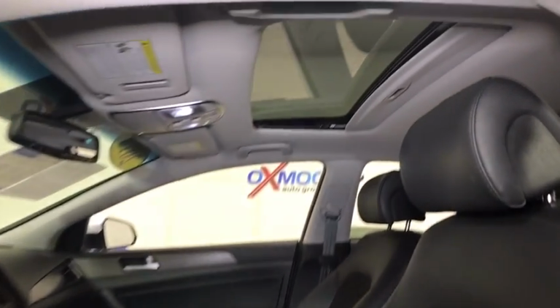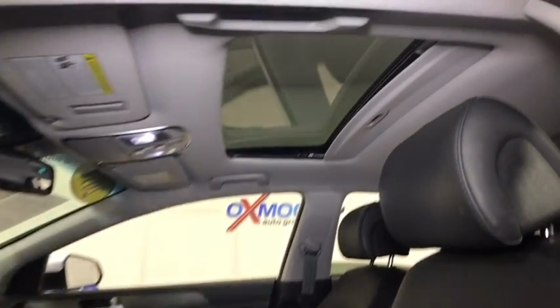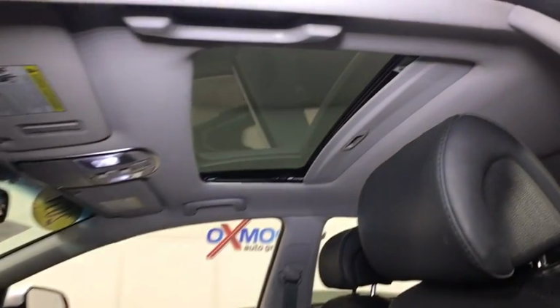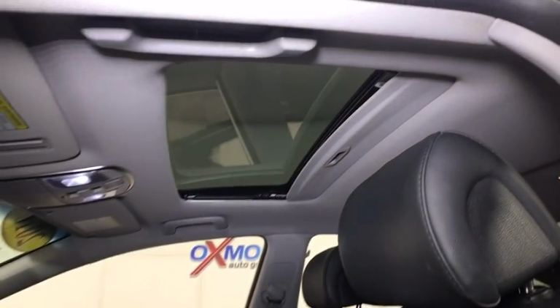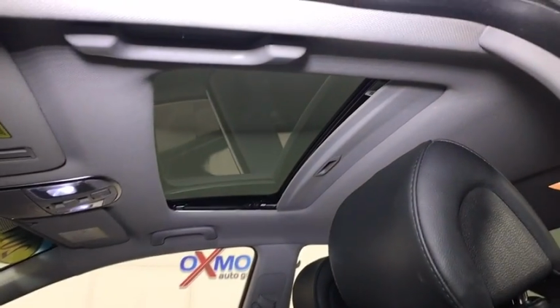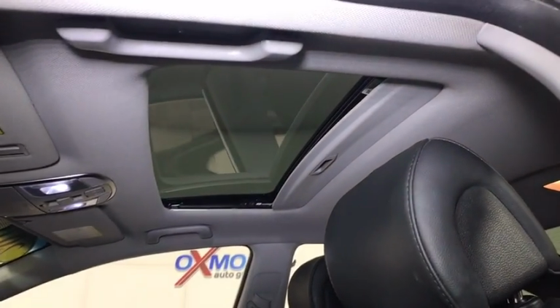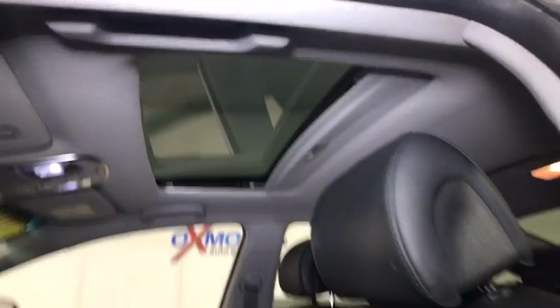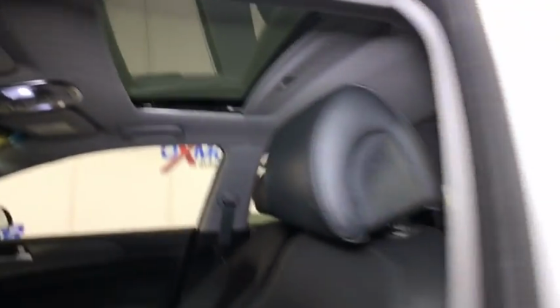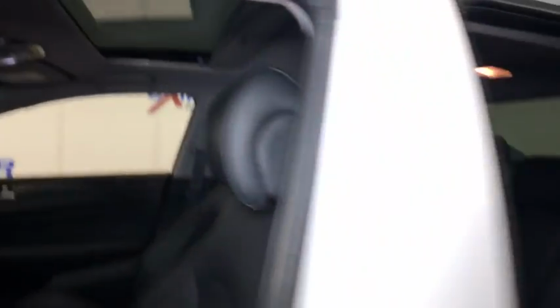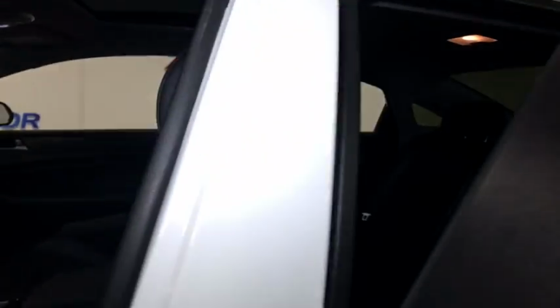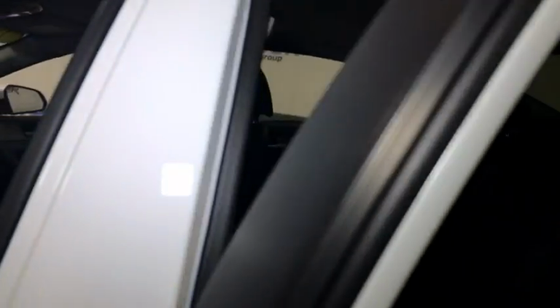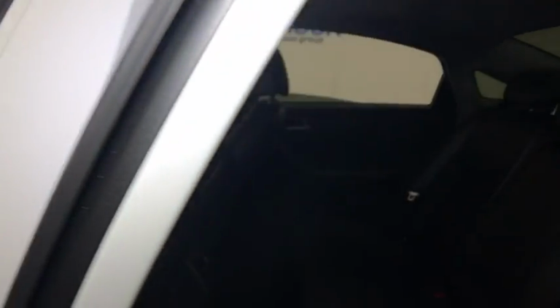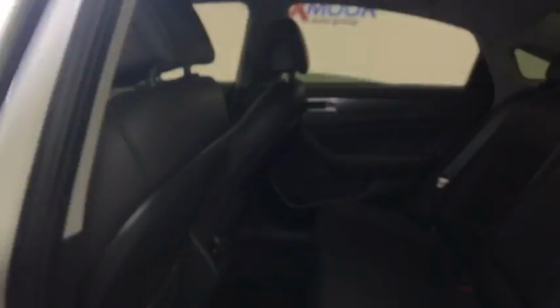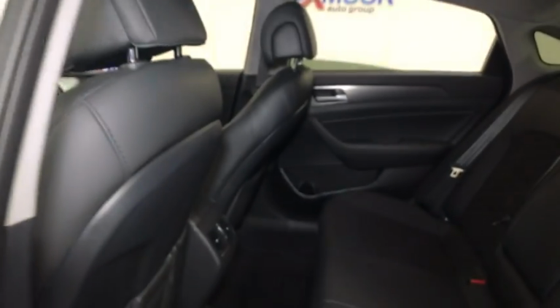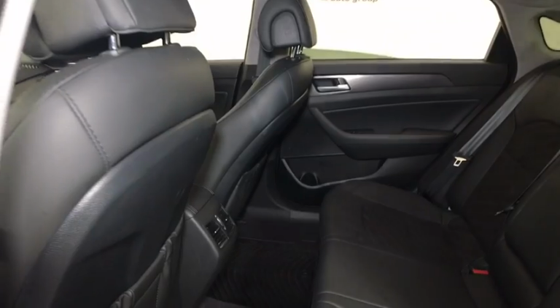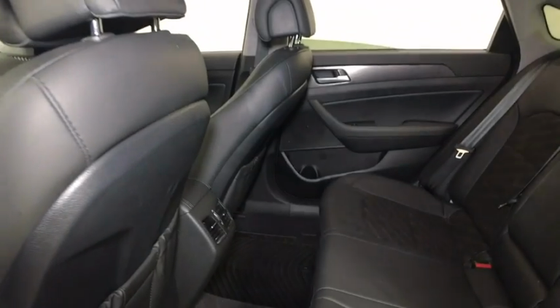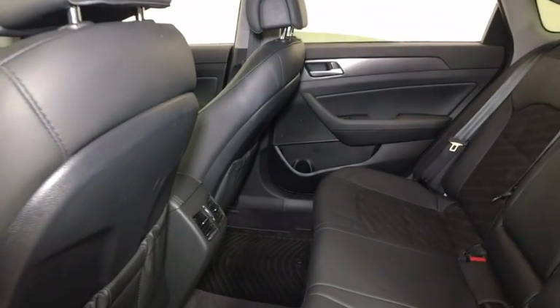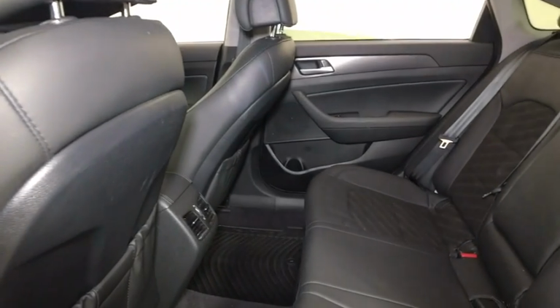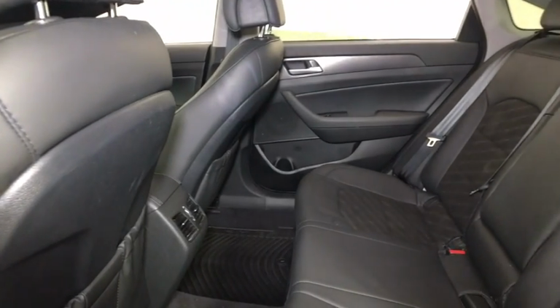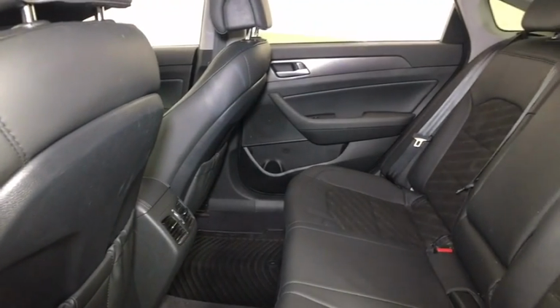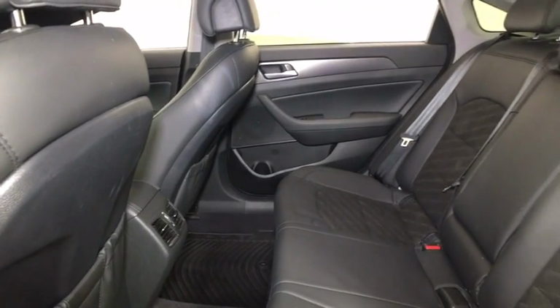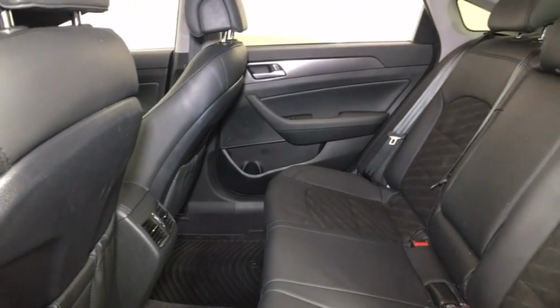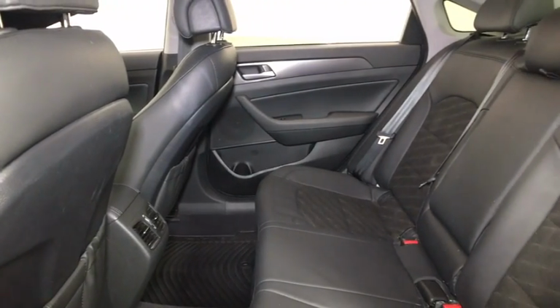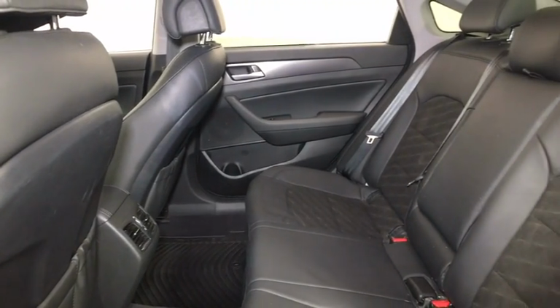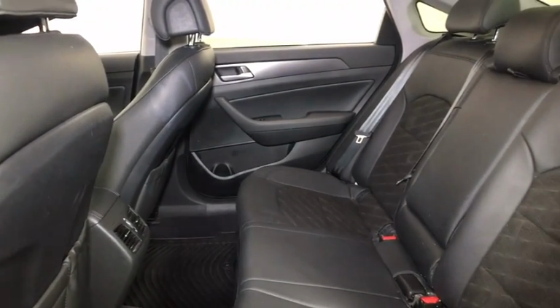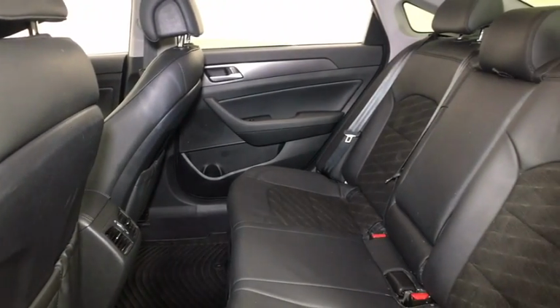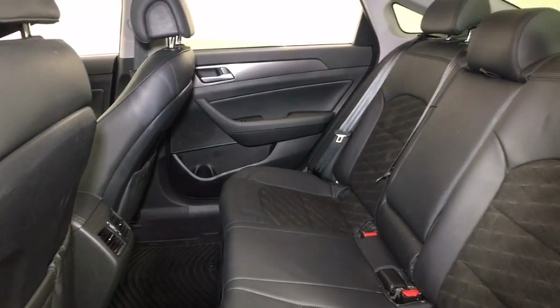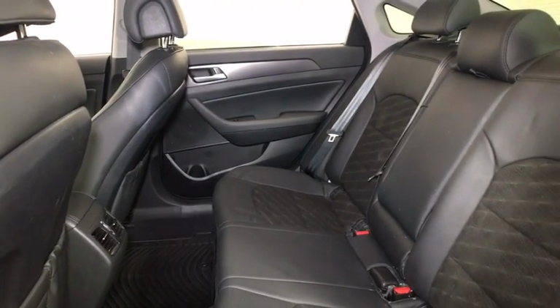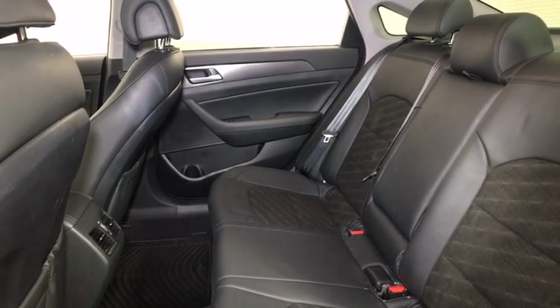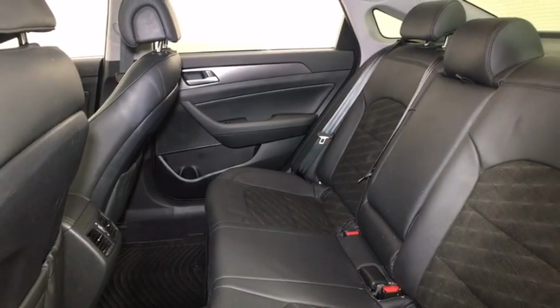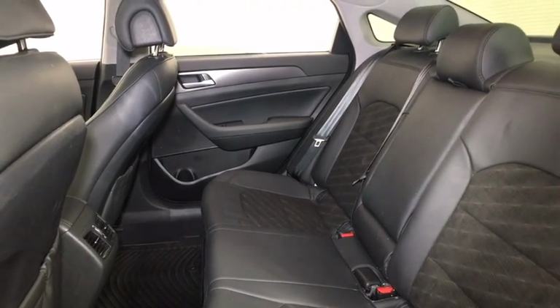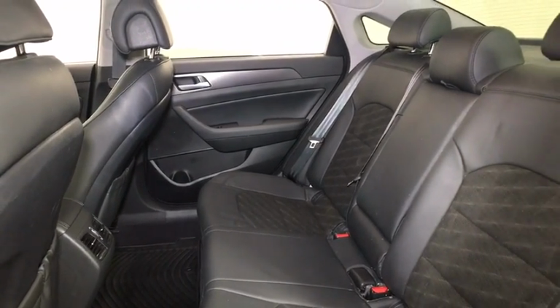Rear window defroster, security system, trip computer, carpeted floor mats, brake assist, tachometer, remote keyless entry, panic alarm, overhead console, cargo net.